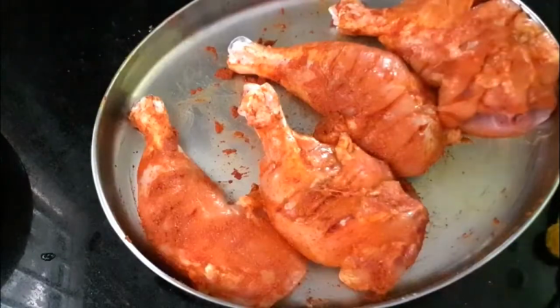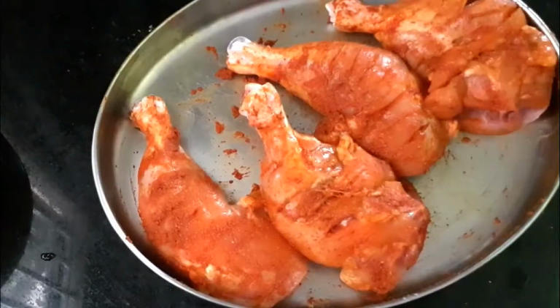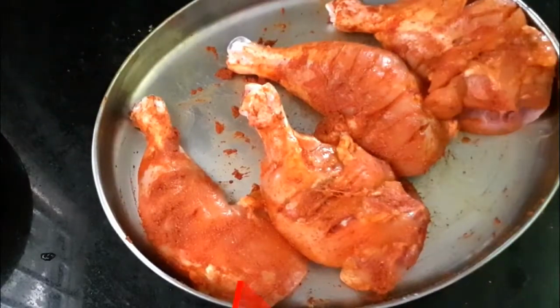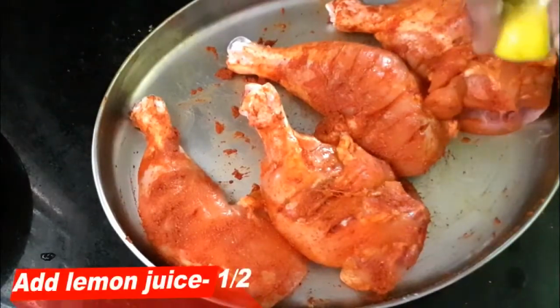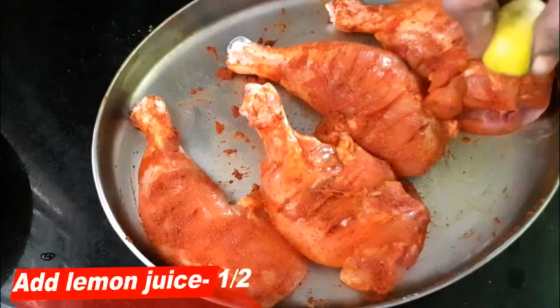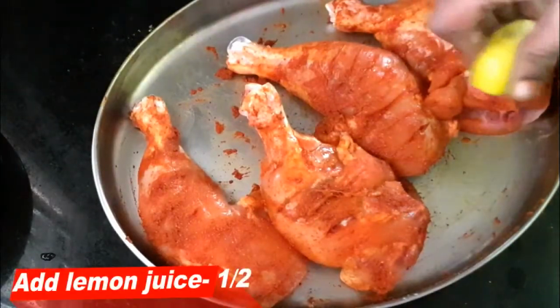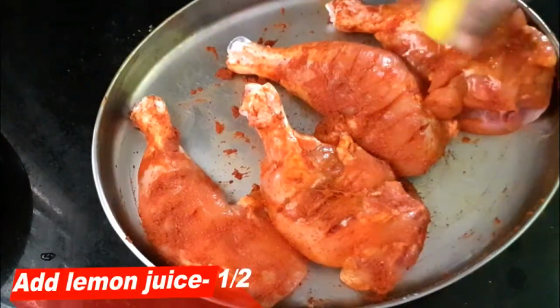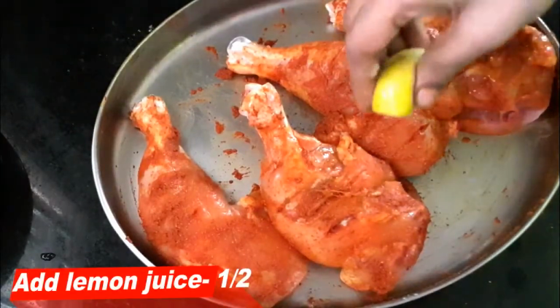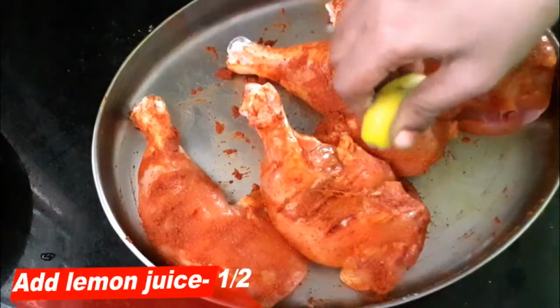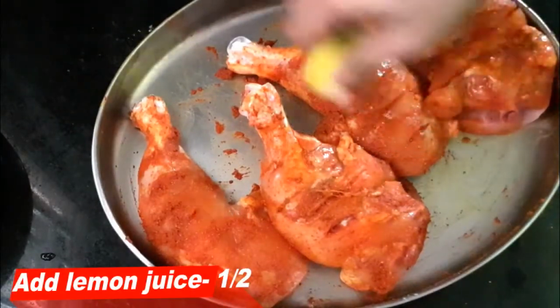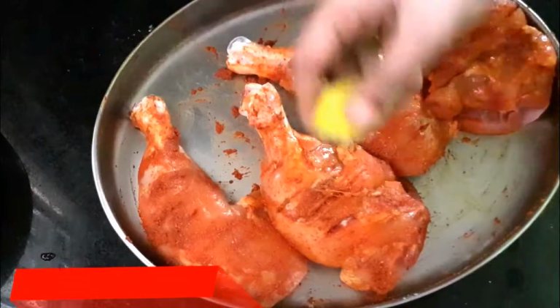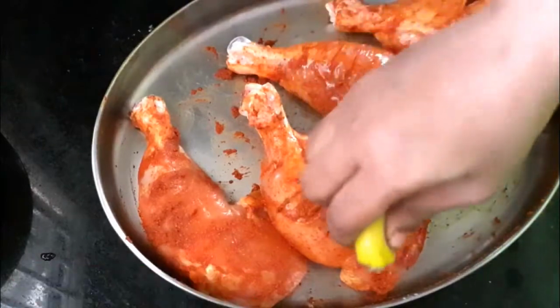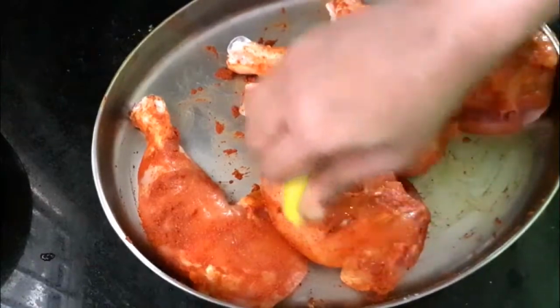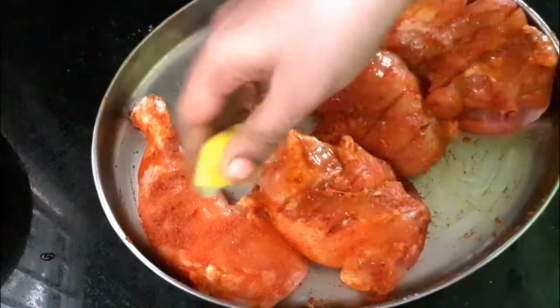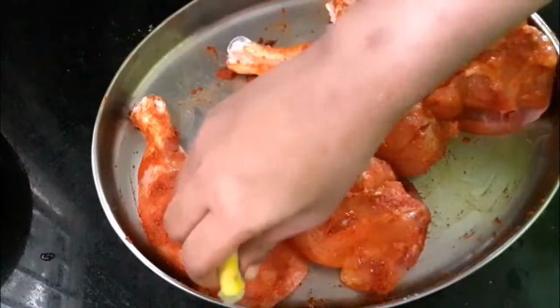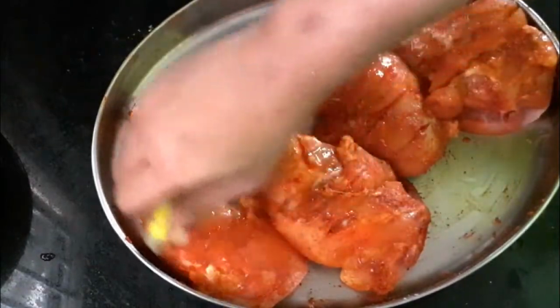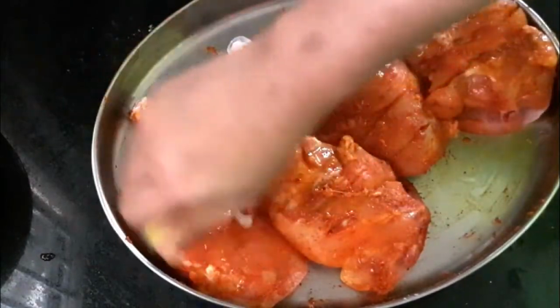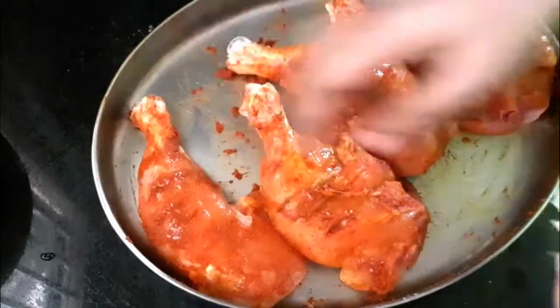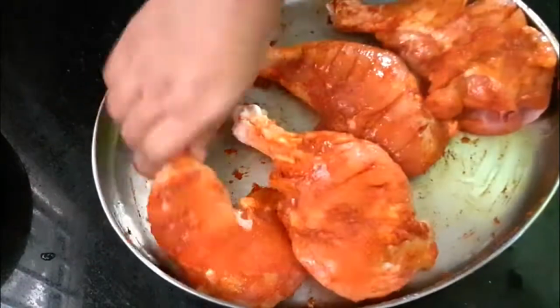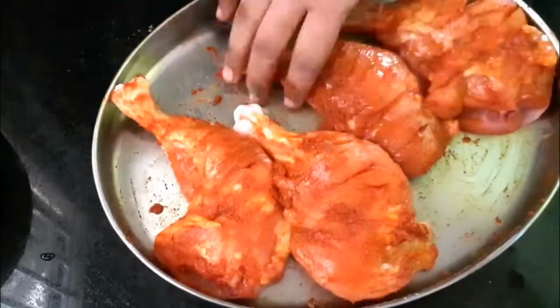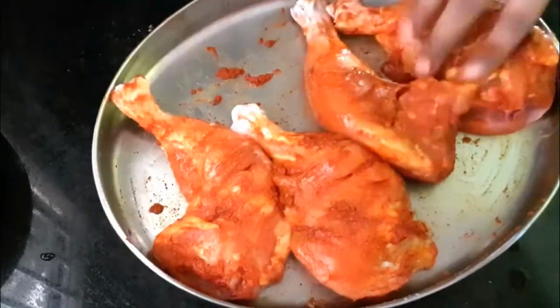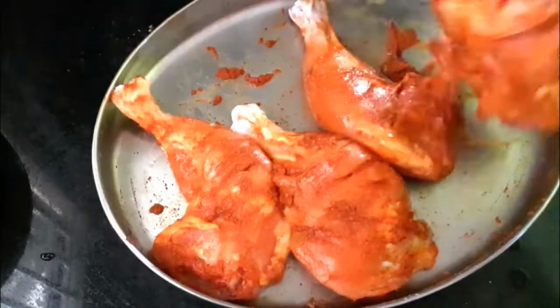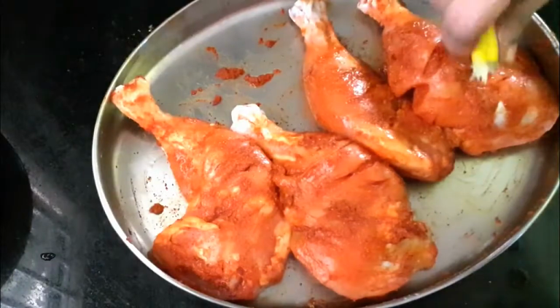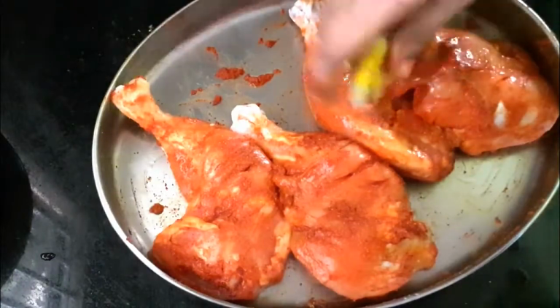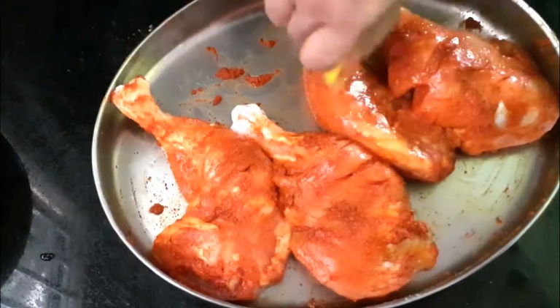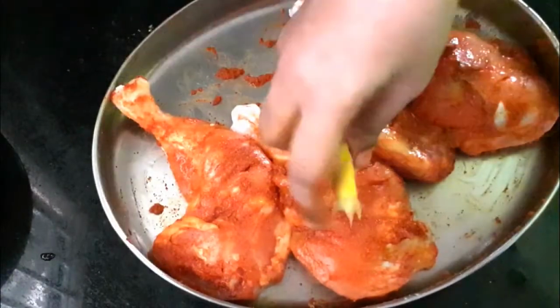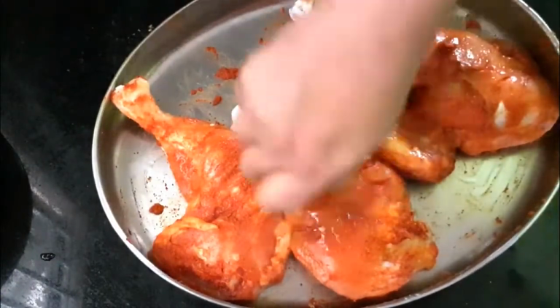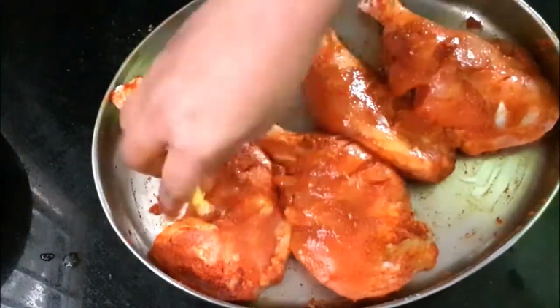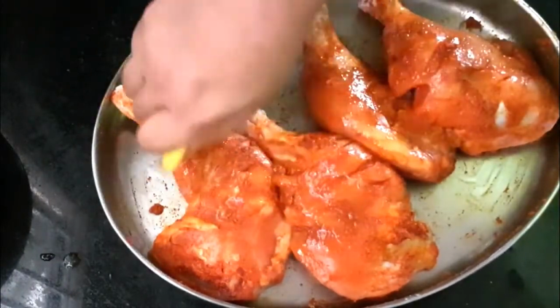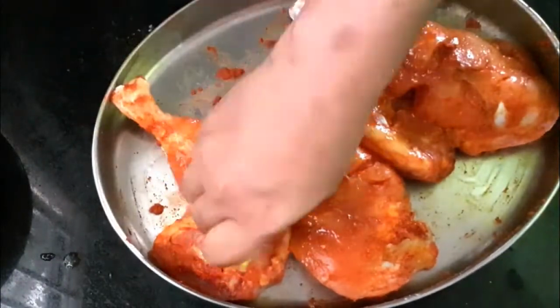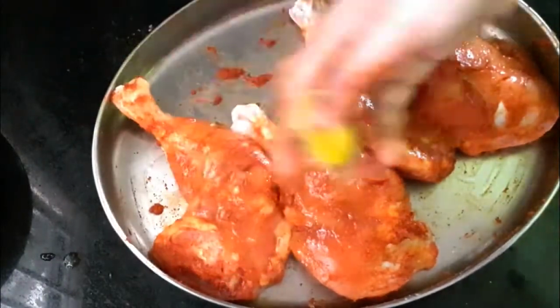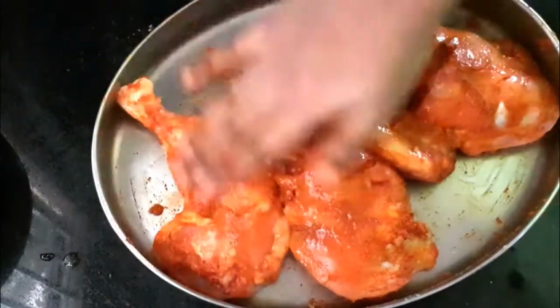Now, we have 1.5 teaspoon of garlic. We add 1 small Mandel in the front and back. Then put the masala in the front and back. Once the masala is so good, we mix it.